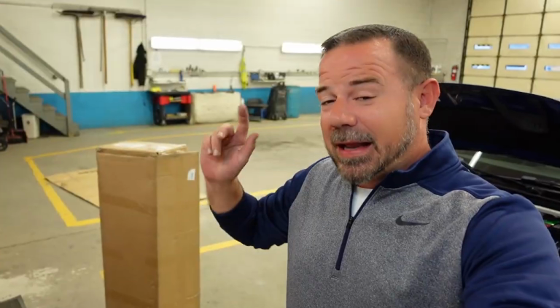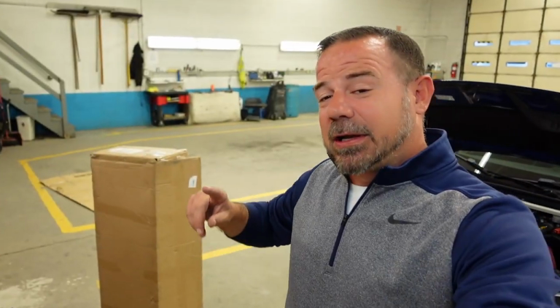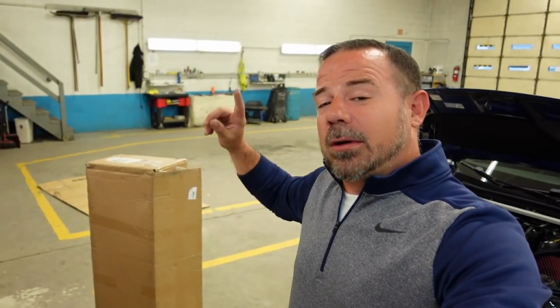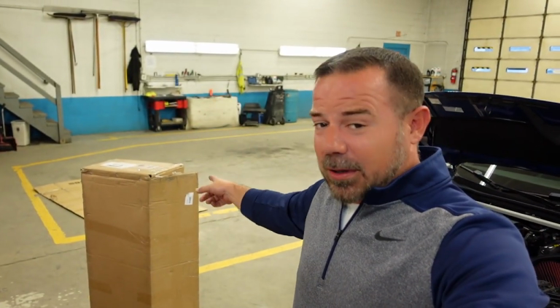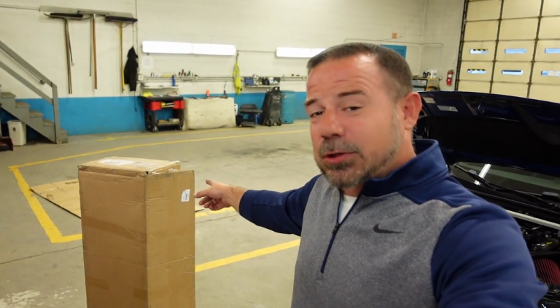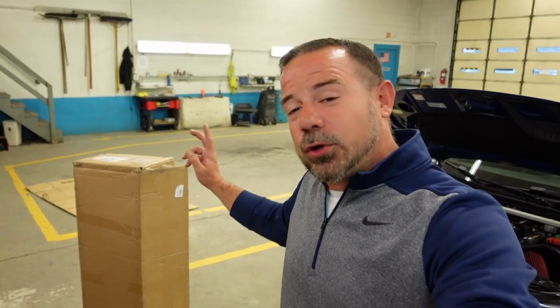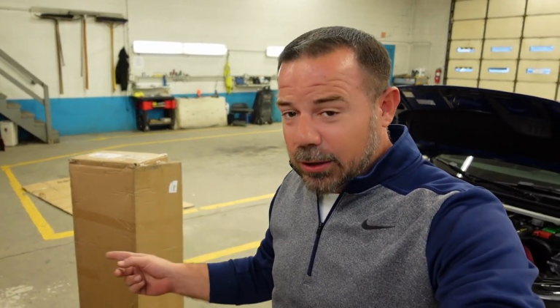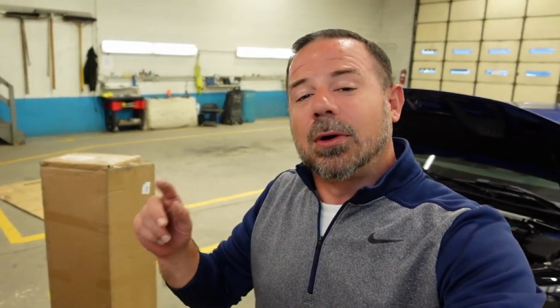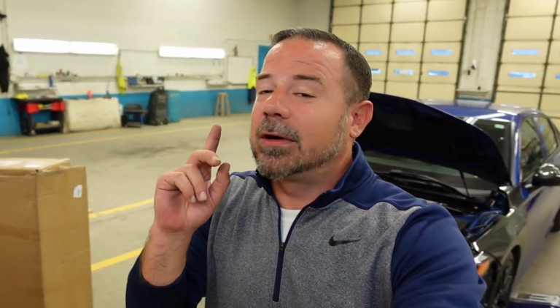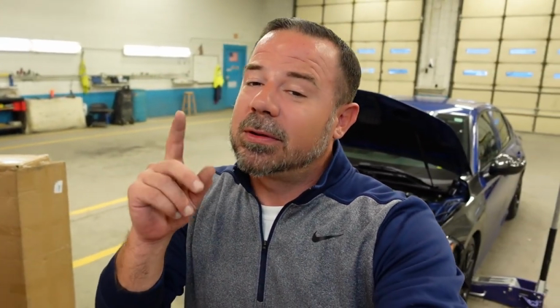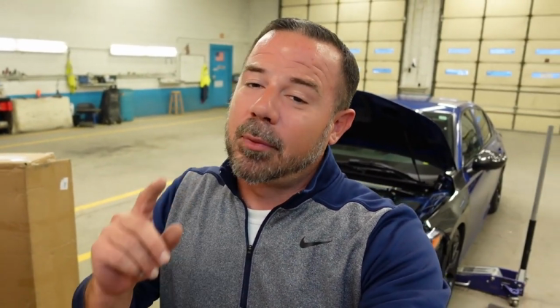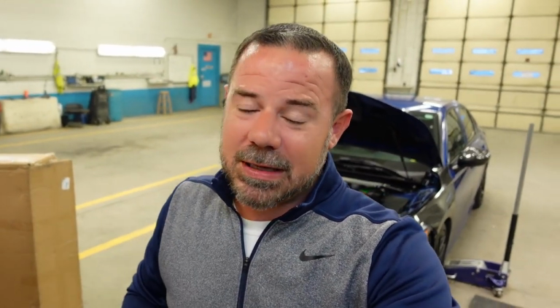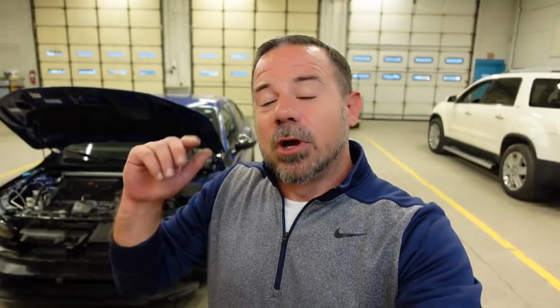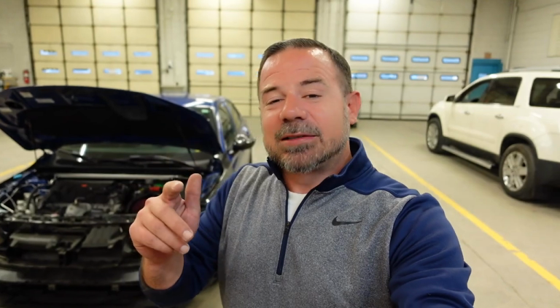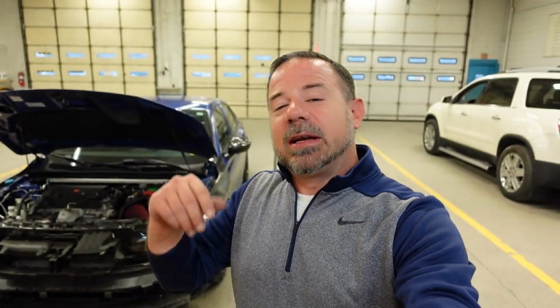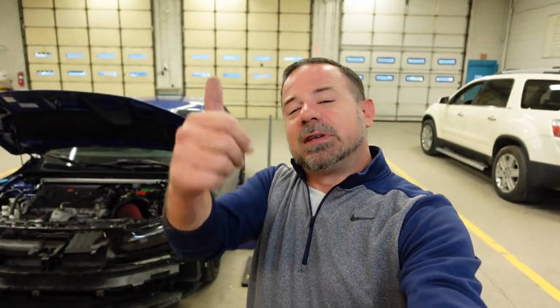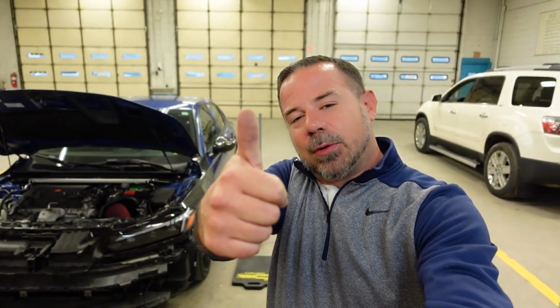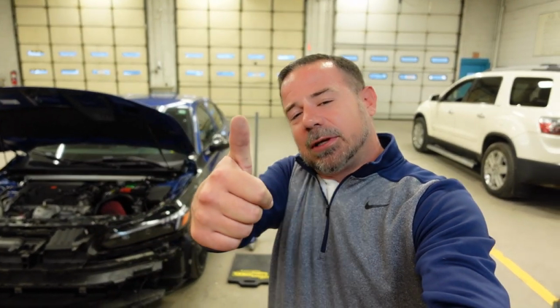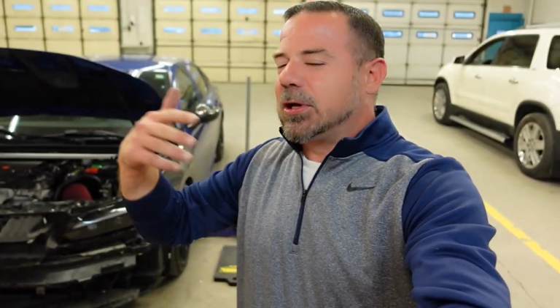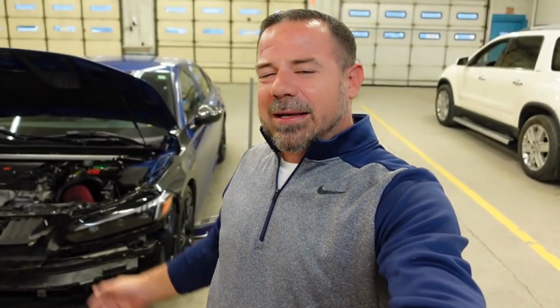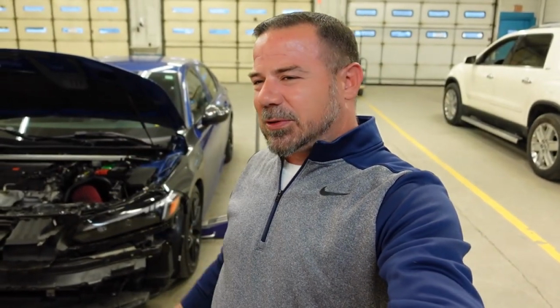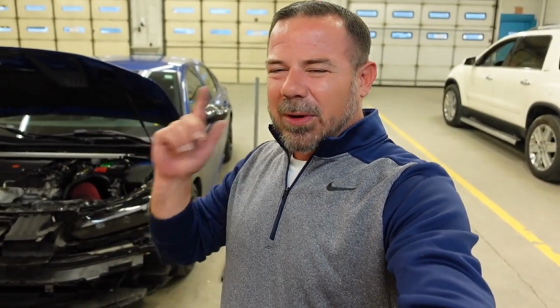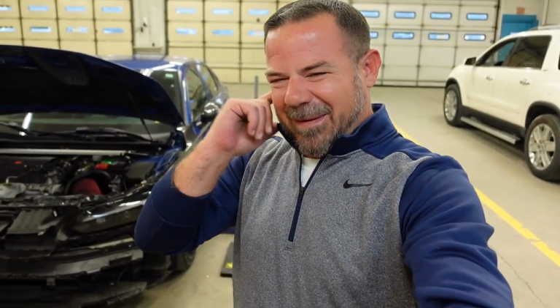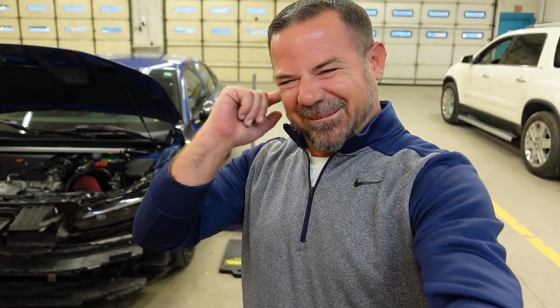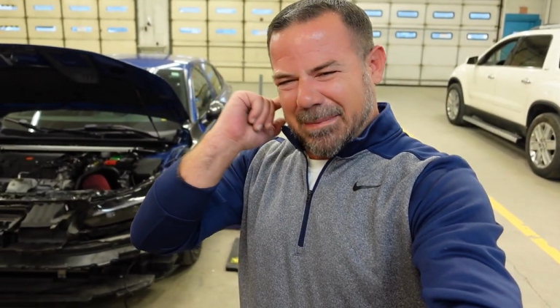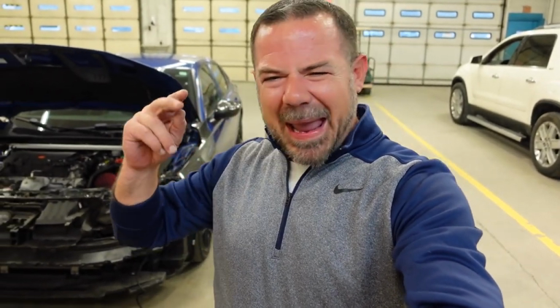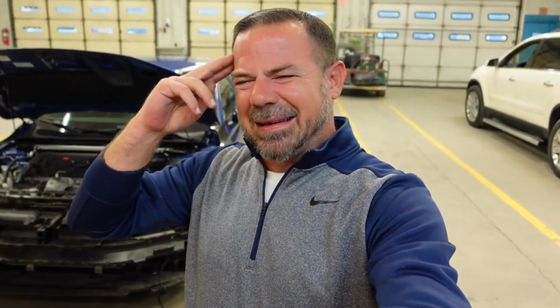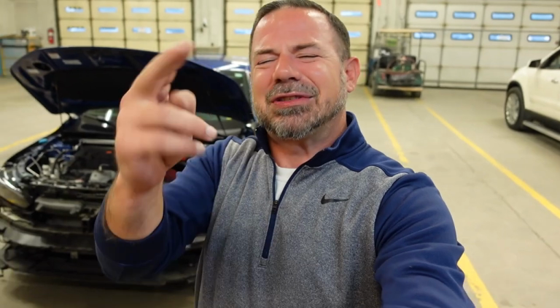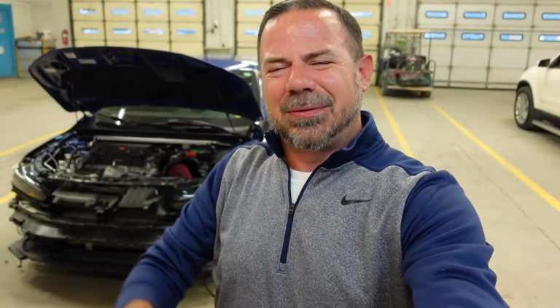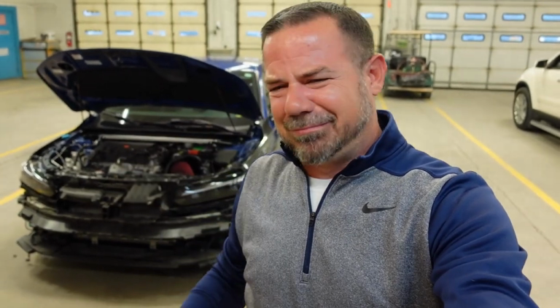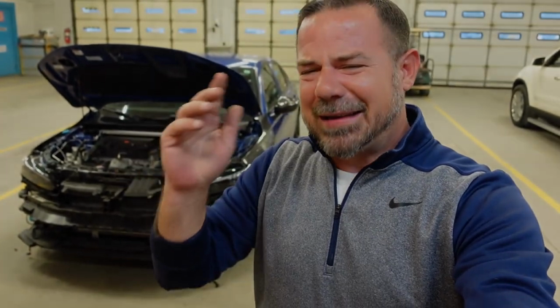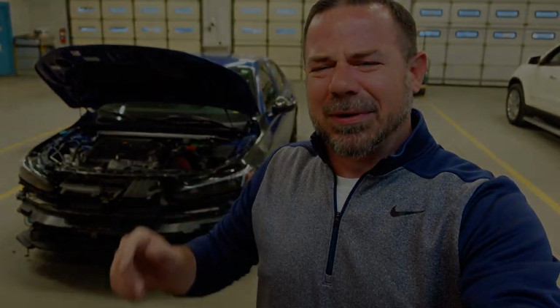In the next video, we're going to be installing a new grill, so I'm not even going to put the bumper on yet. I hope you guys enjoyed the video. If you did, you know what to do. And as always, this was your boy Miller. I'll see you in the next one.